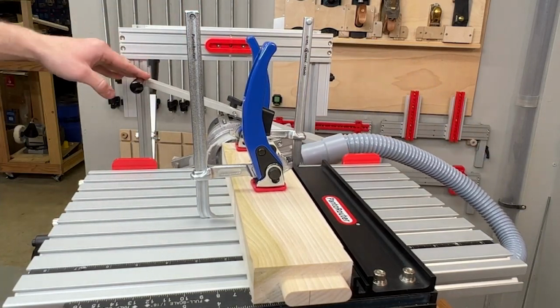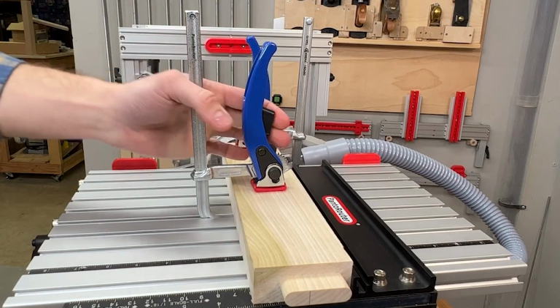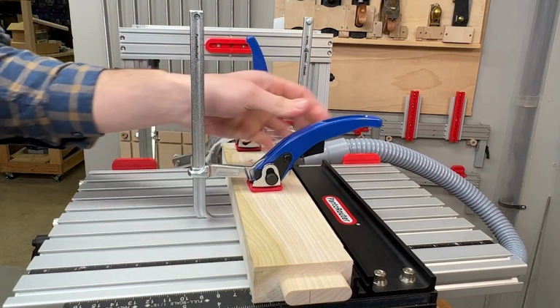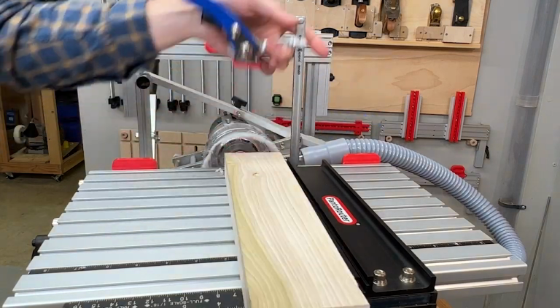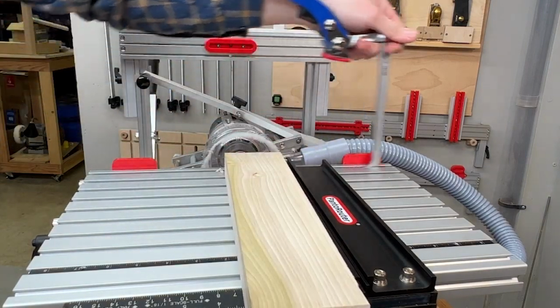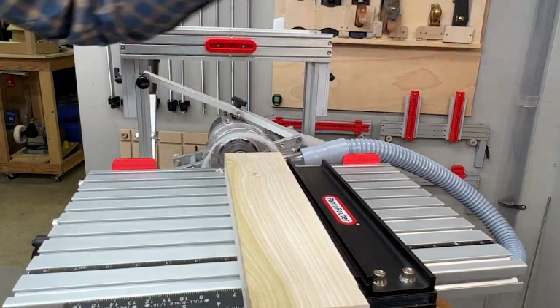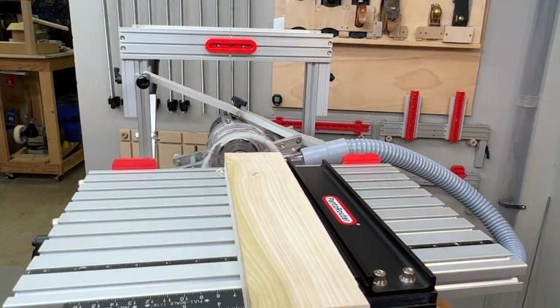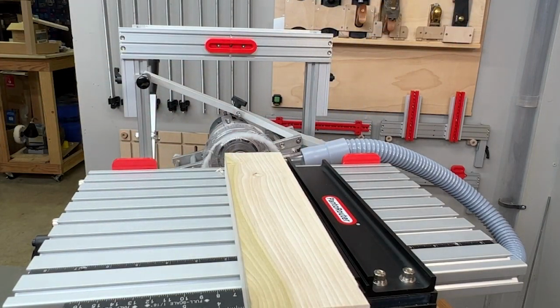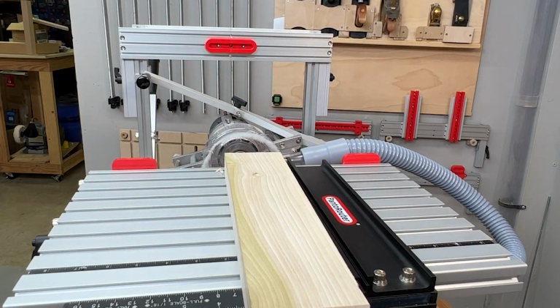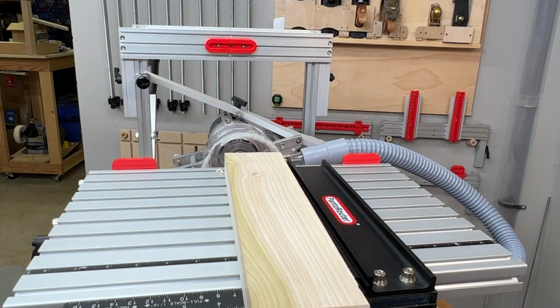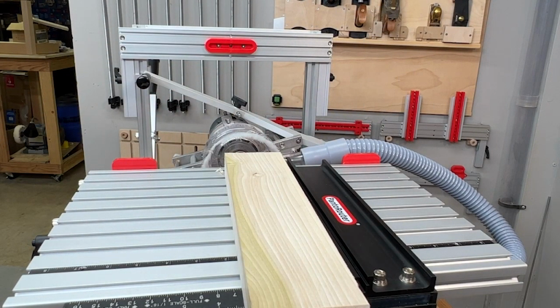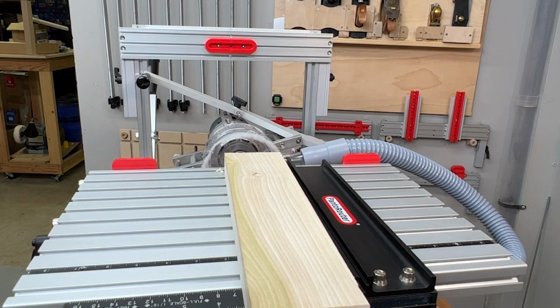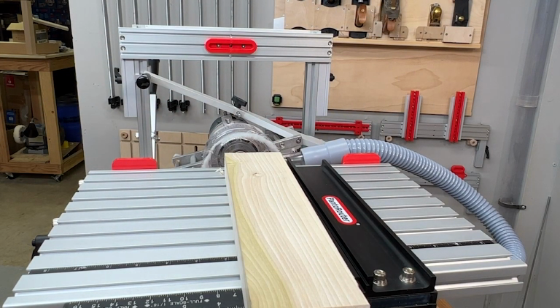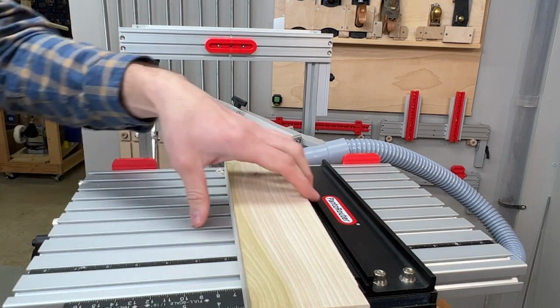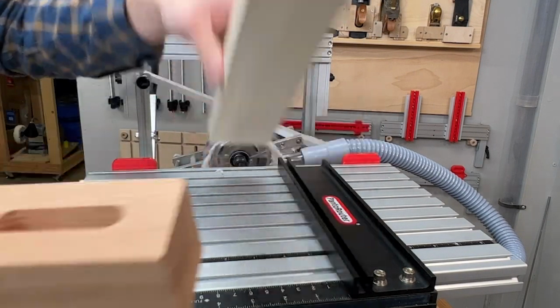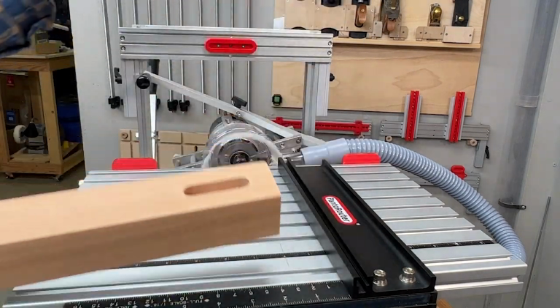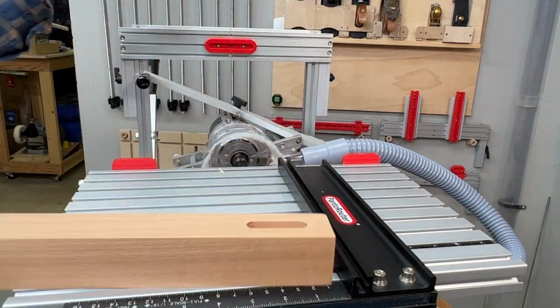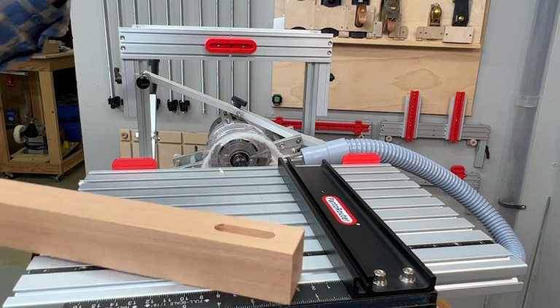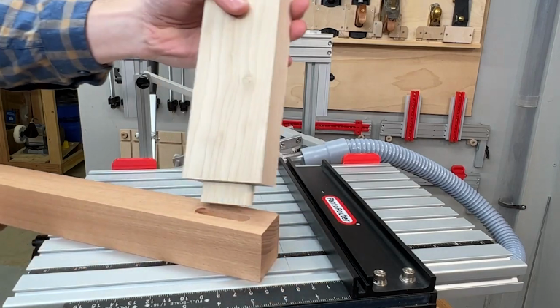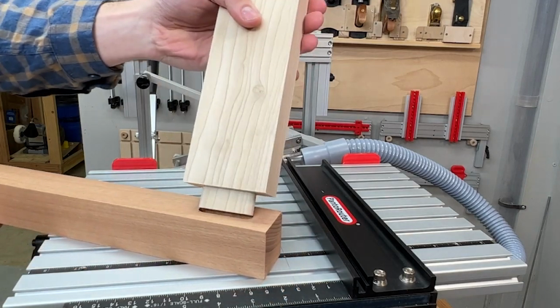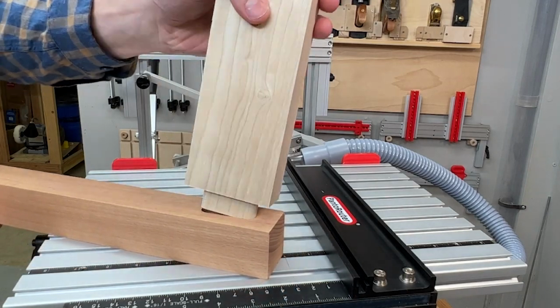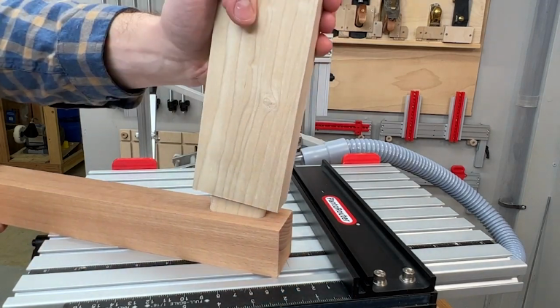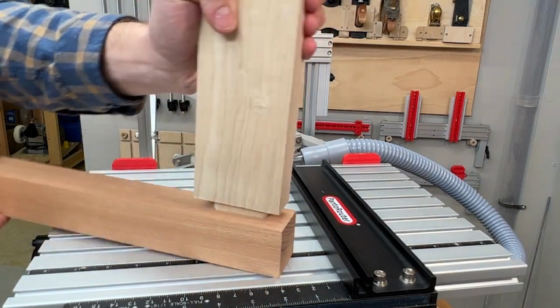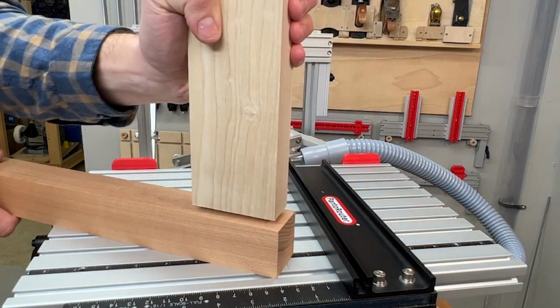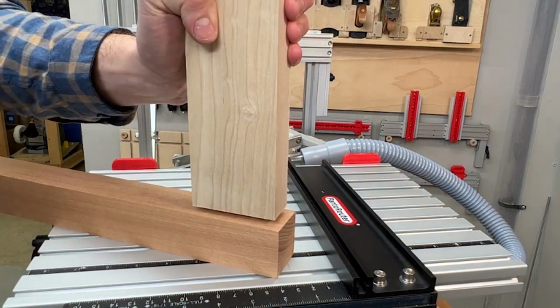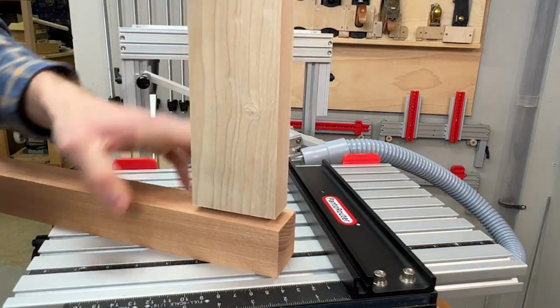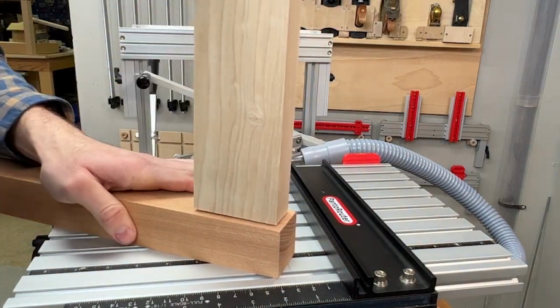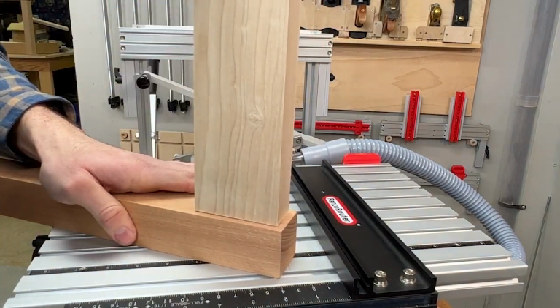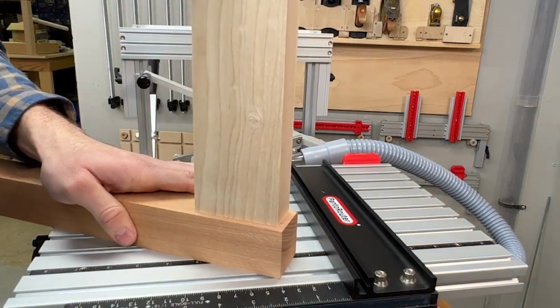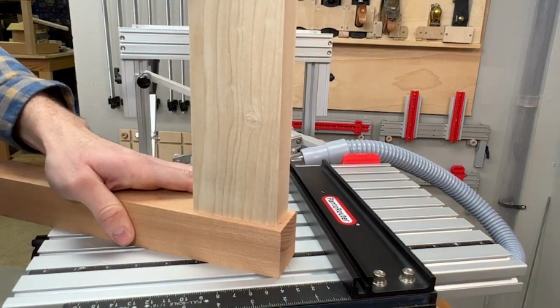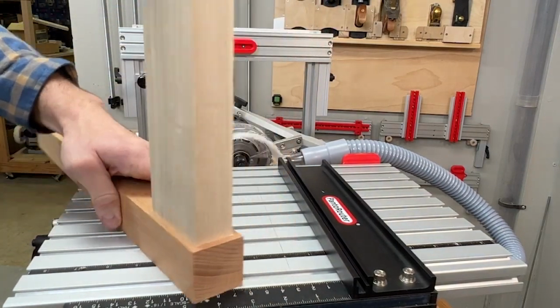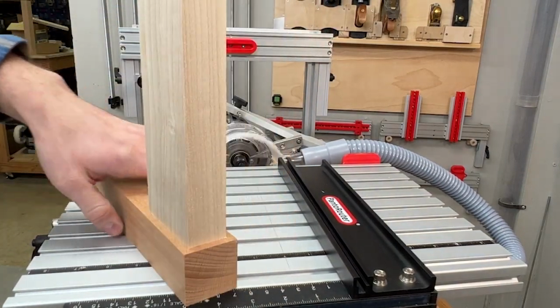We can't wait to see how our PandaRouter owners use this centering bar. Please shoot us some photos and give us a call or email if you have any questions or comments. Happy PandaRouting — have a great weekend!